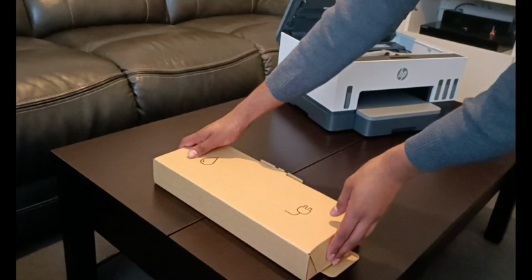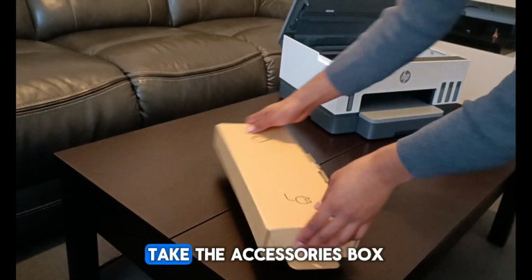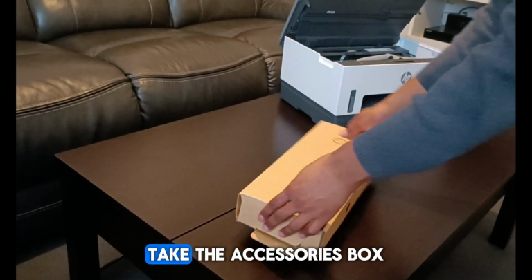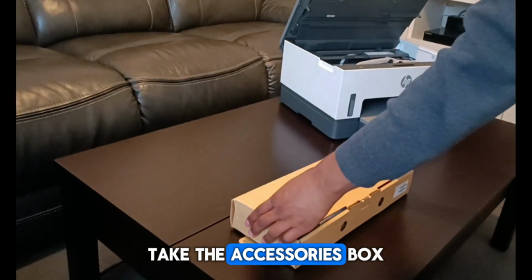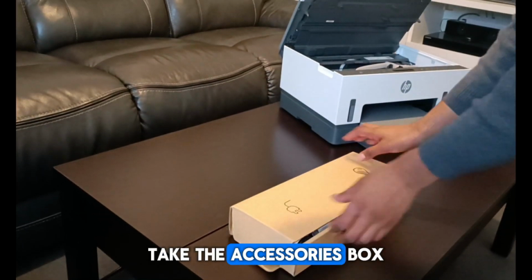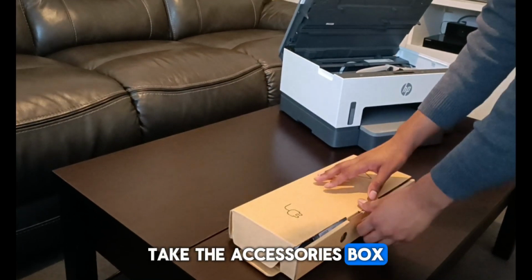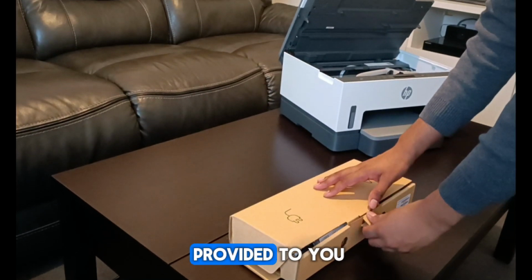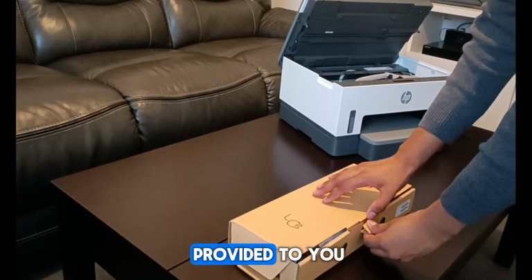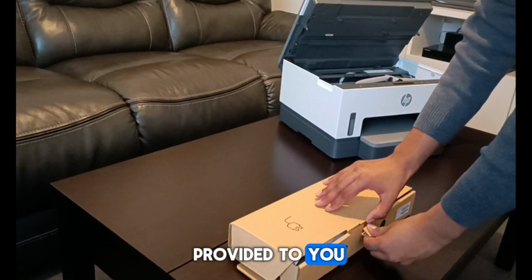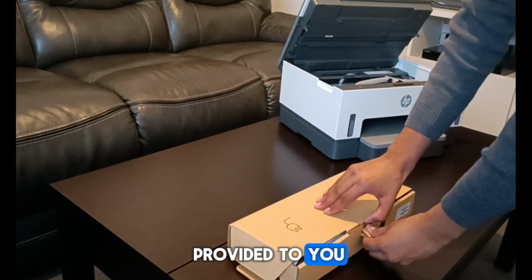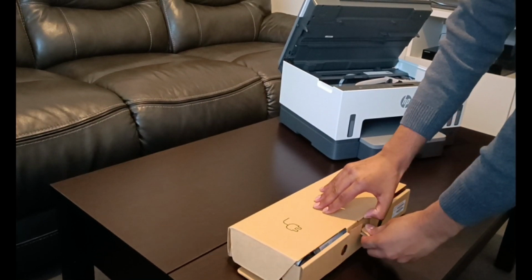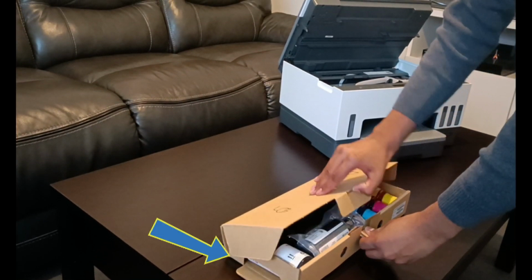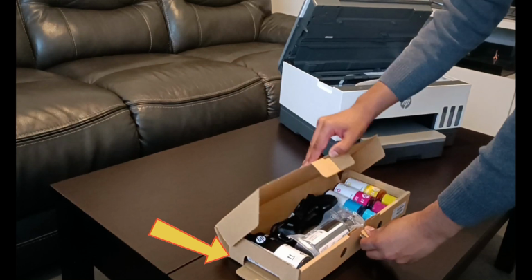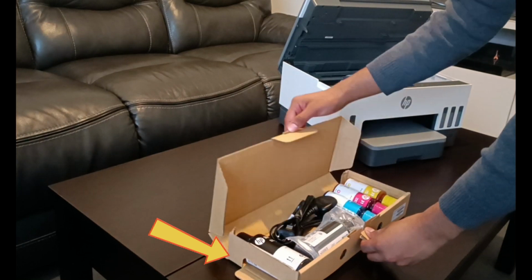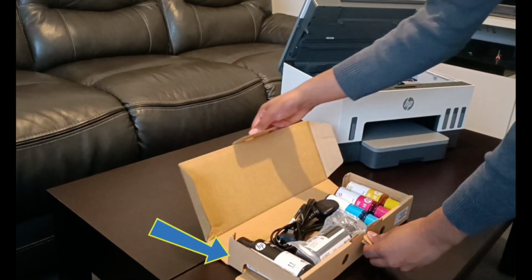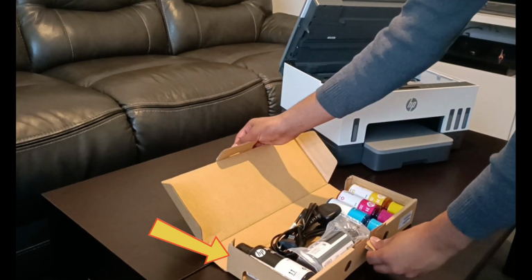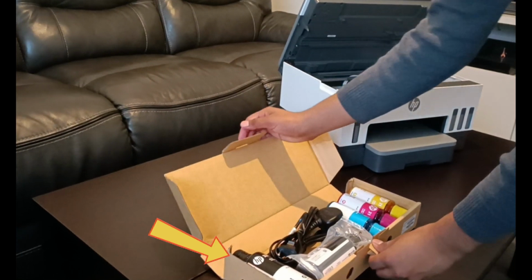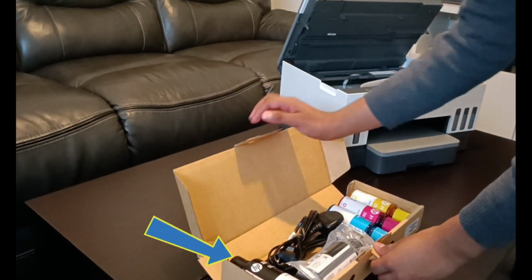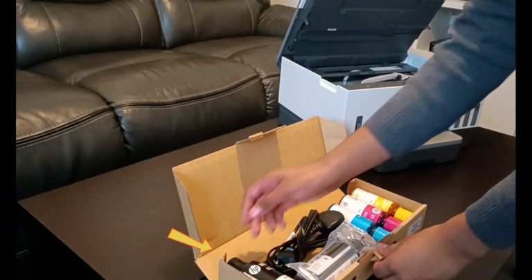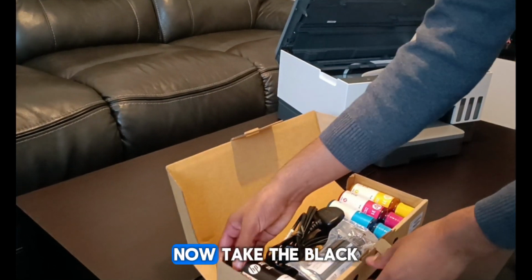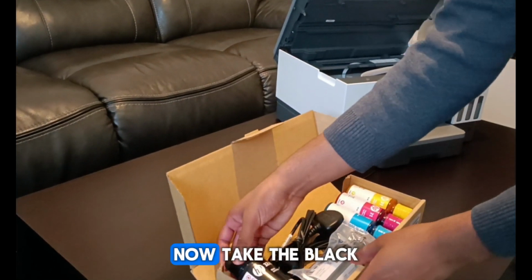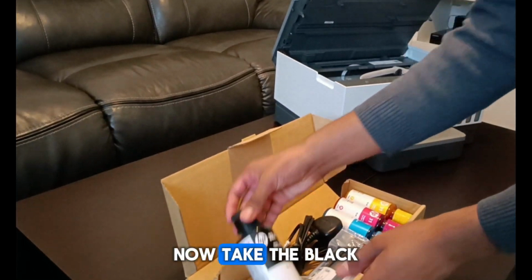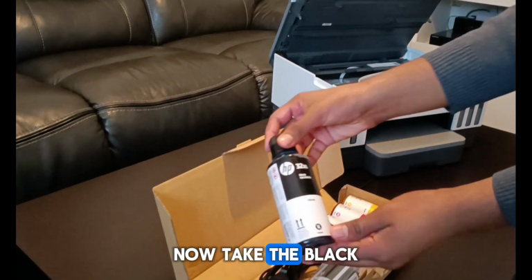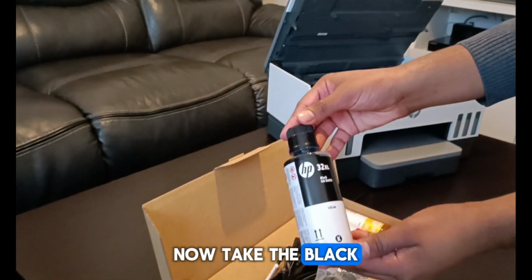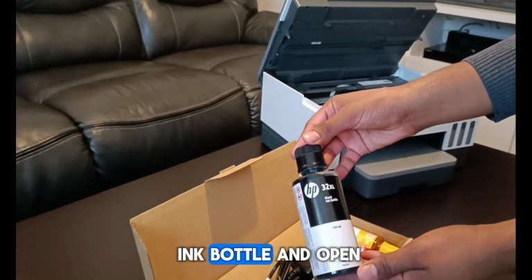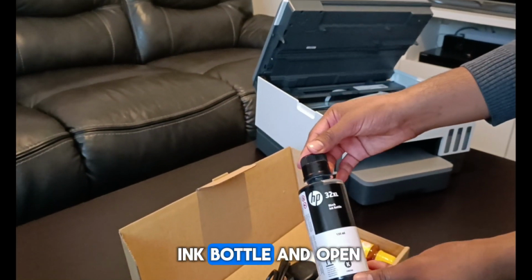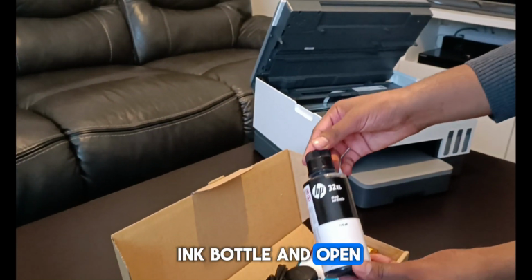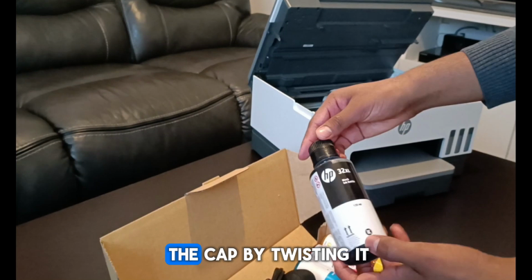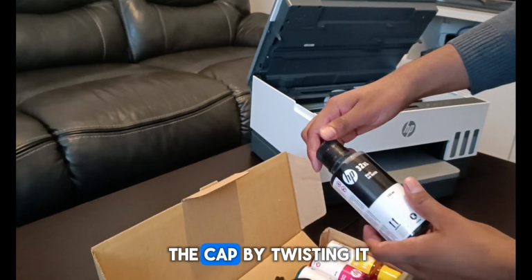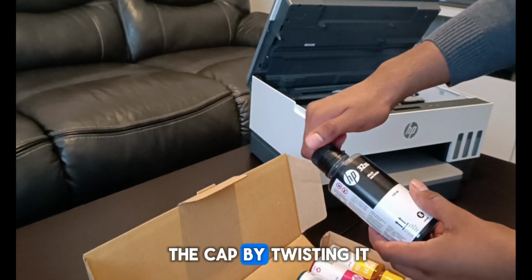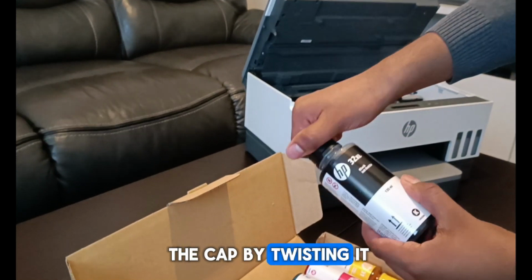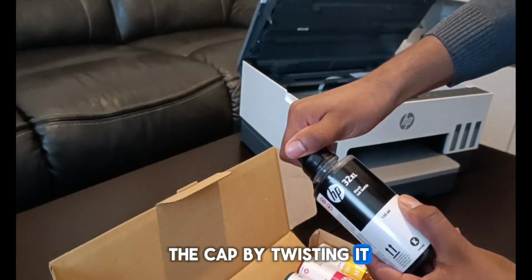Take the accessories box provided to you. Now take the black ink bottle and open the cap by twisting it.